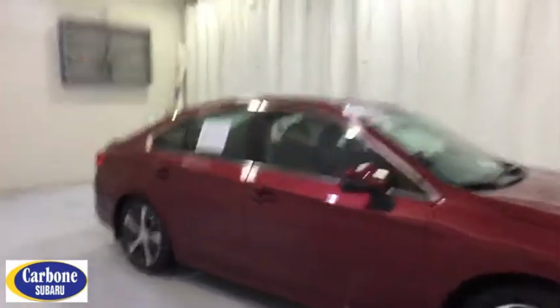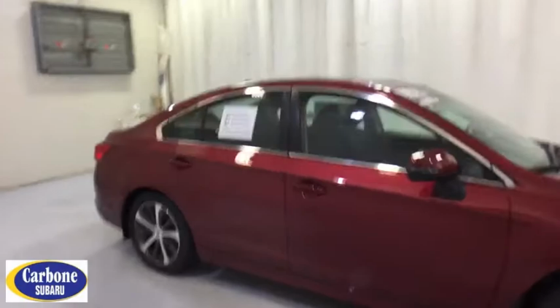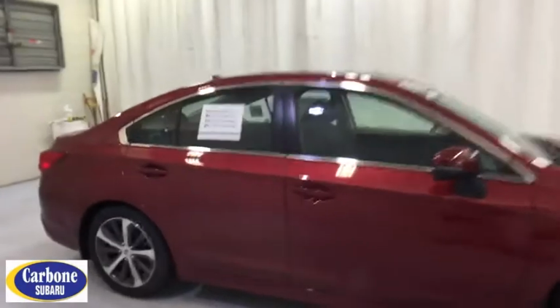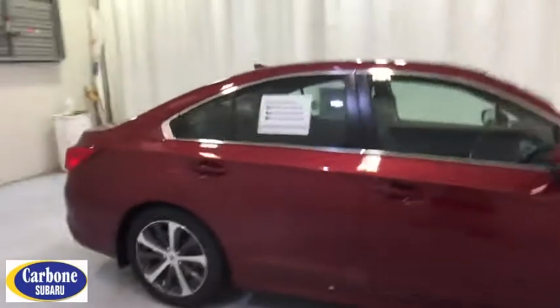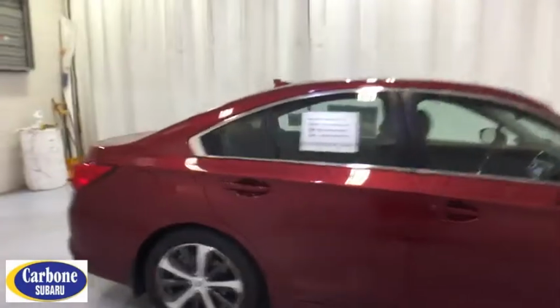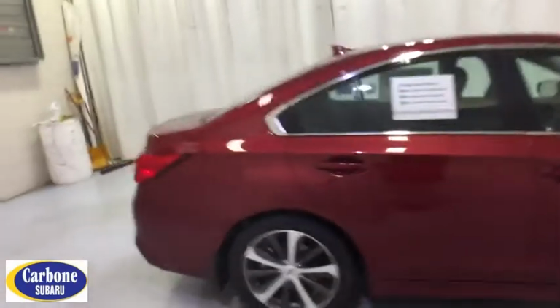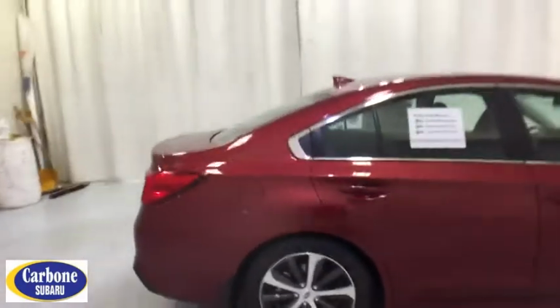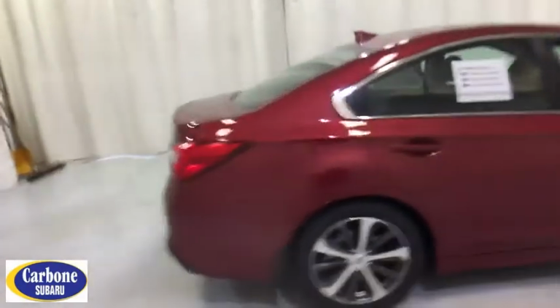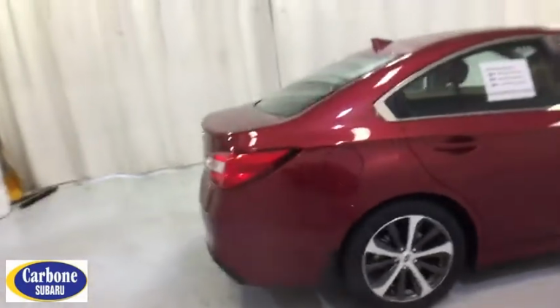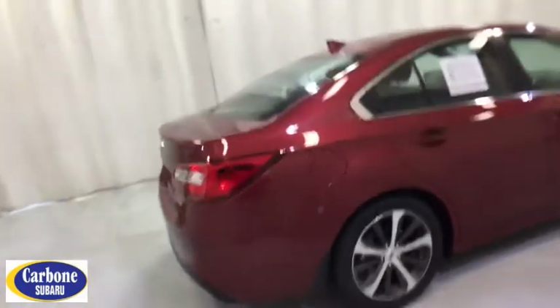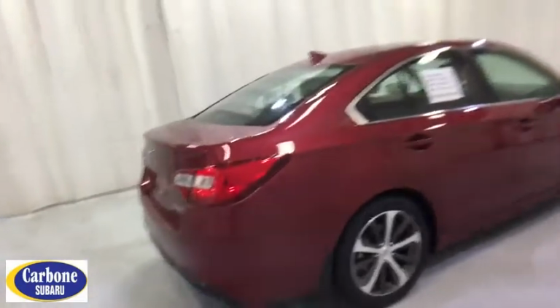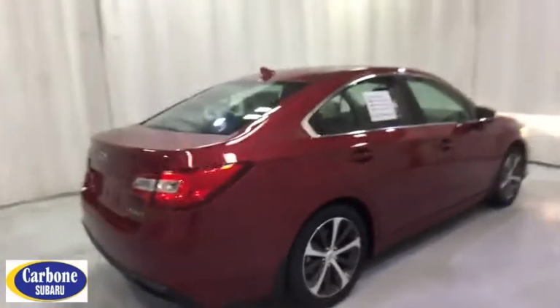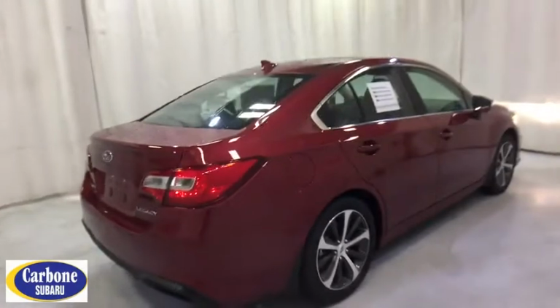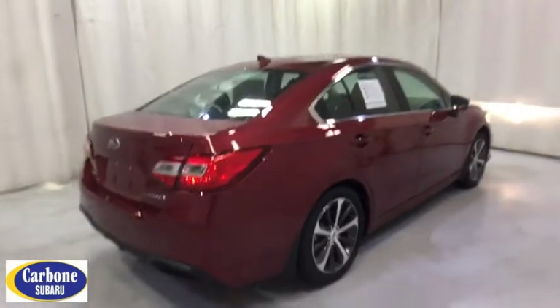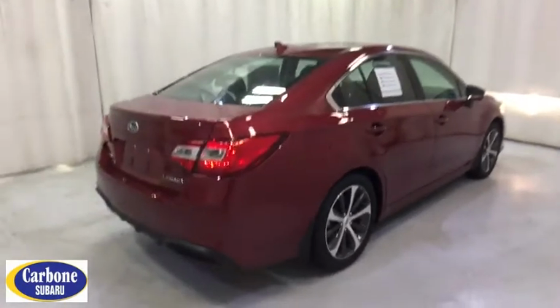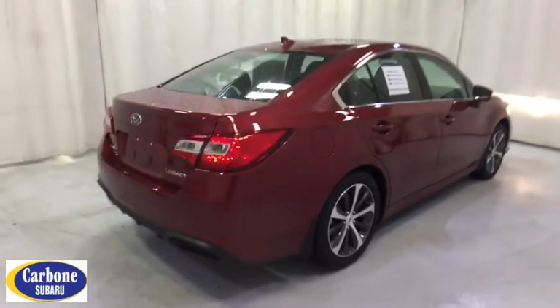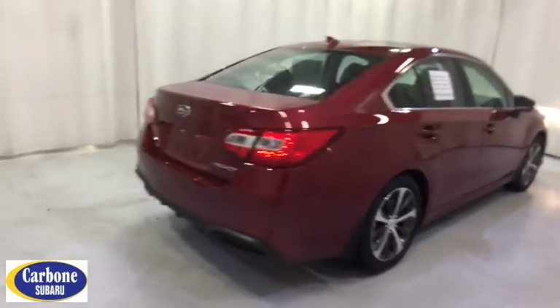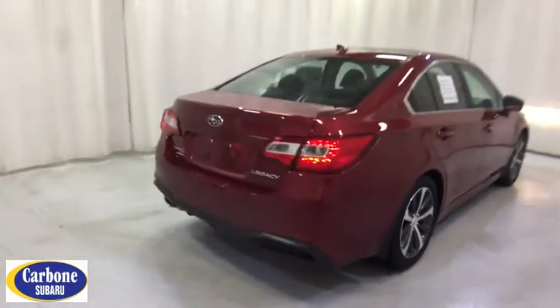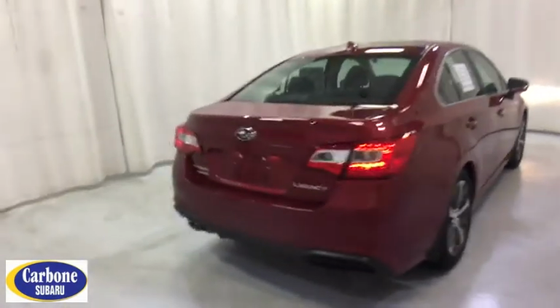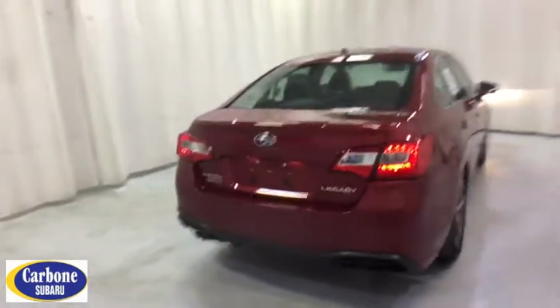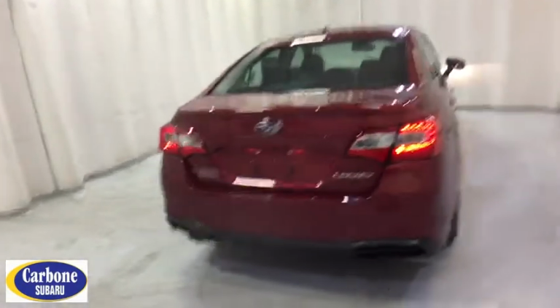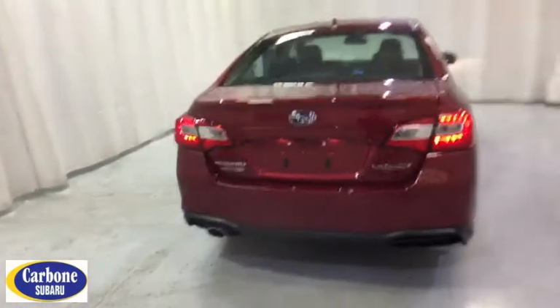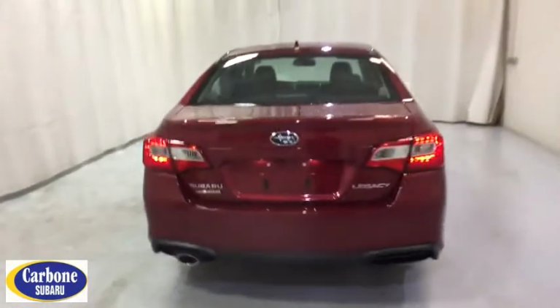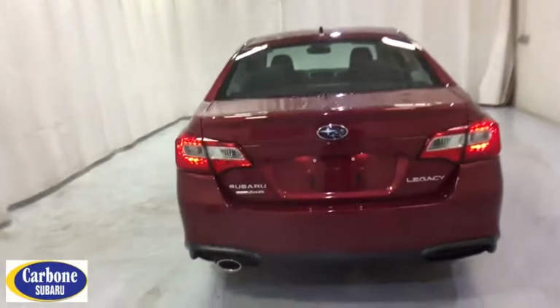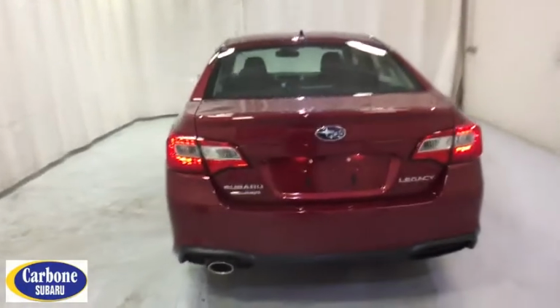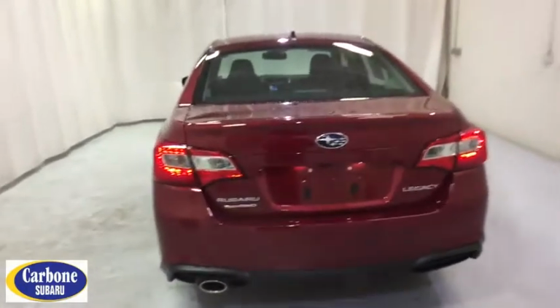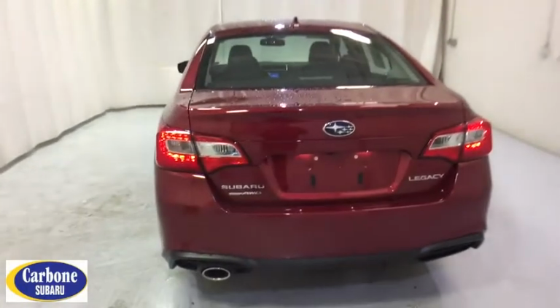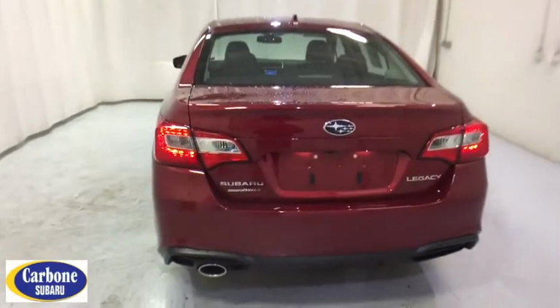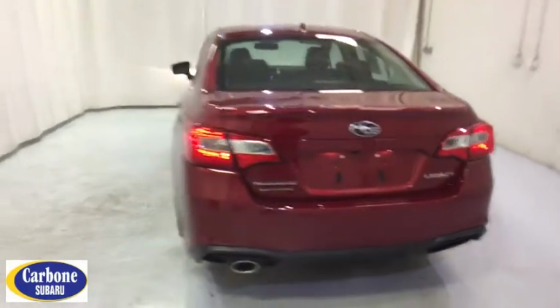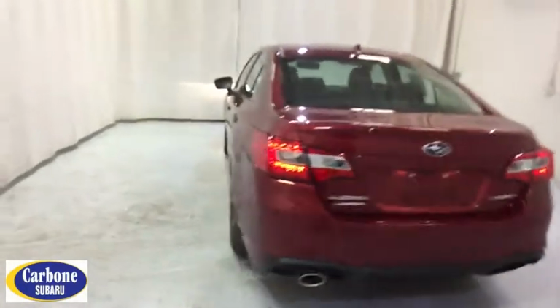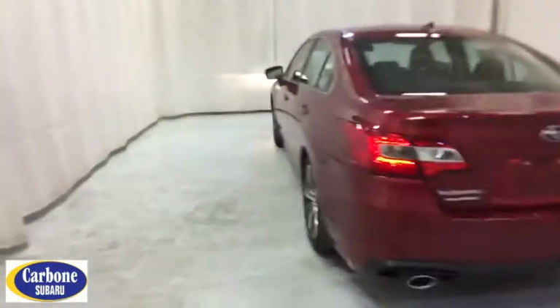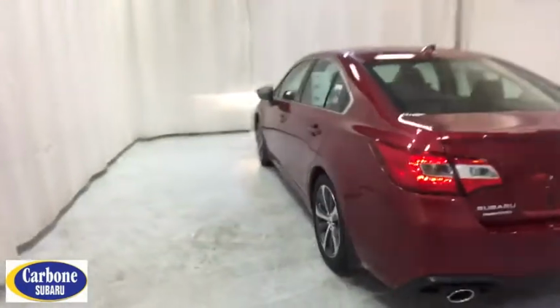Anti-lock braking system, stability control, traction control, power passenger seat, backup camera, steering wheel audio controls, all wheel drive, keyless entry, leather wrapped steering wheel, Bluetooth, power steering, adjustable steering wheel, aluminum wheels.